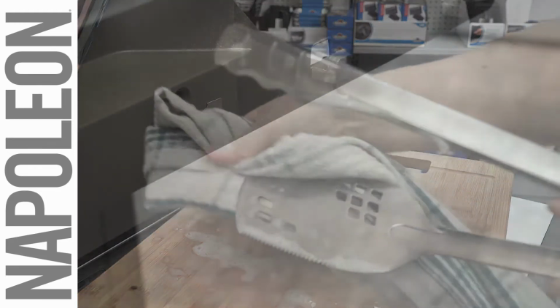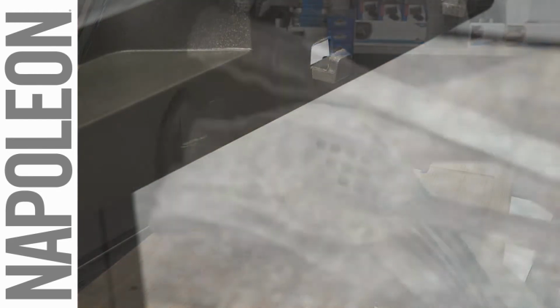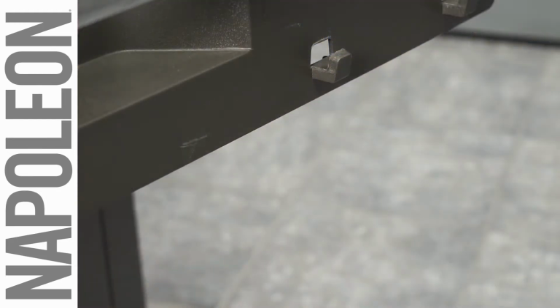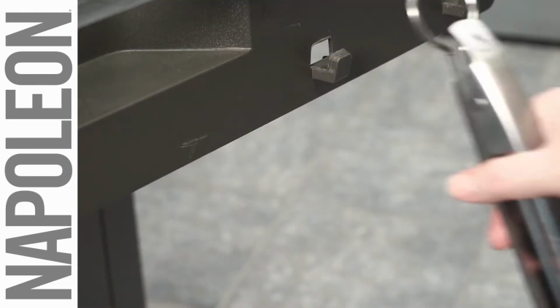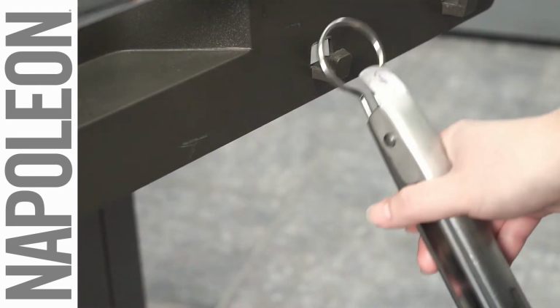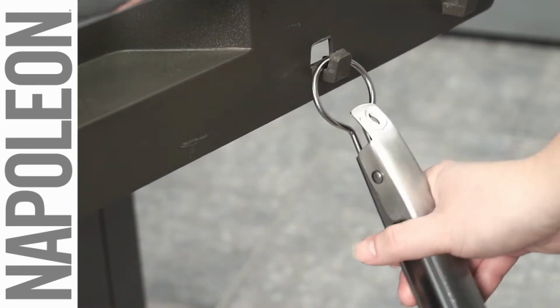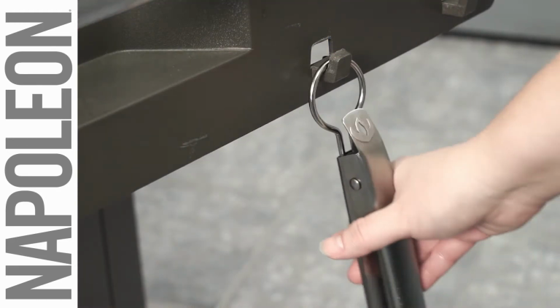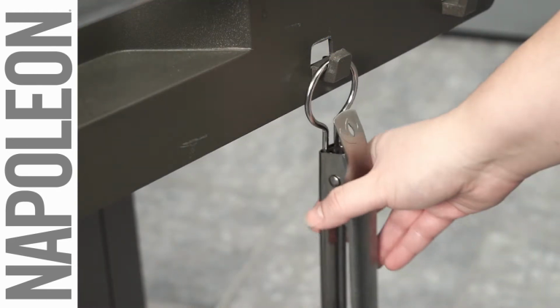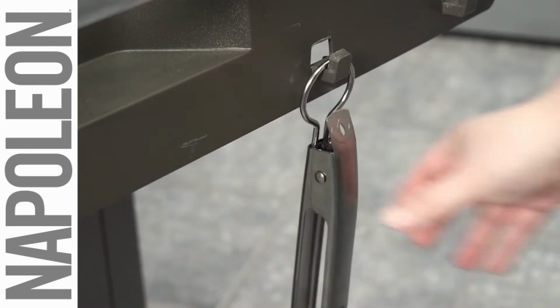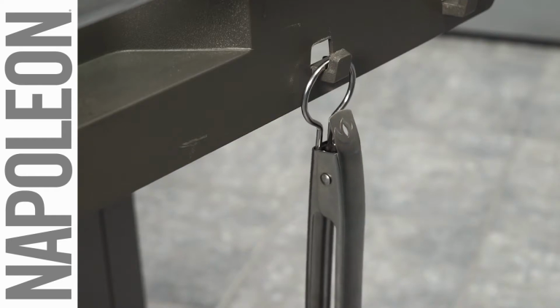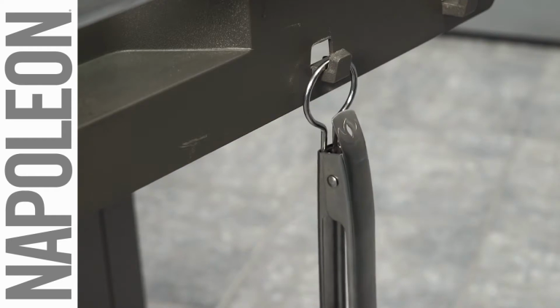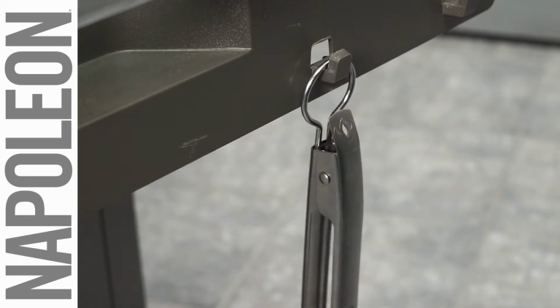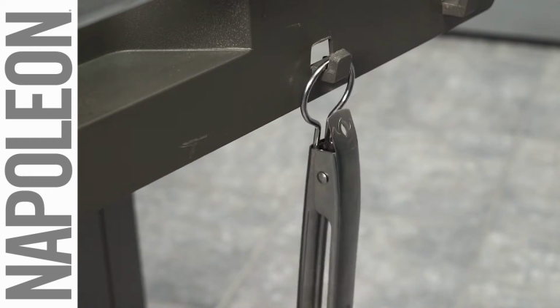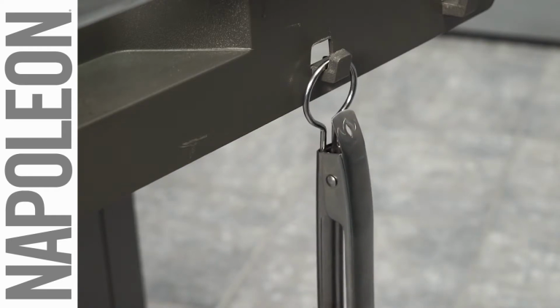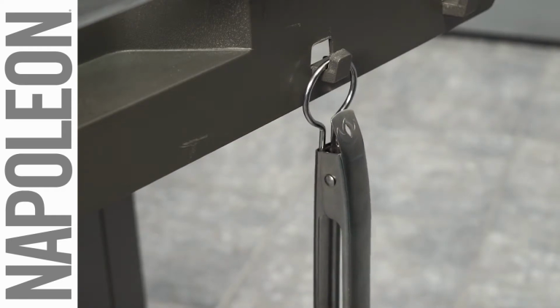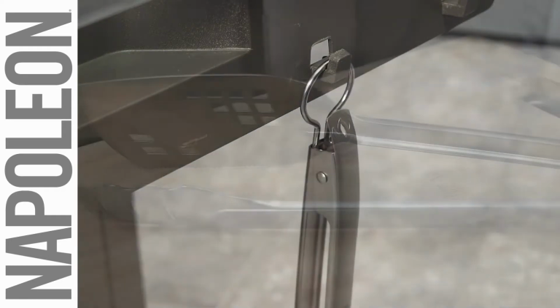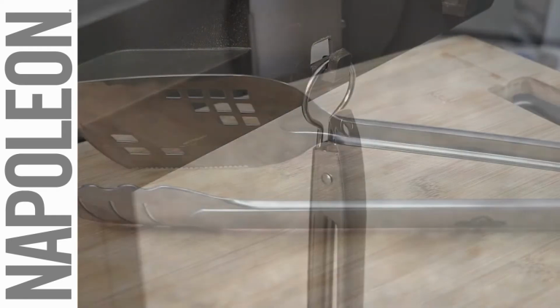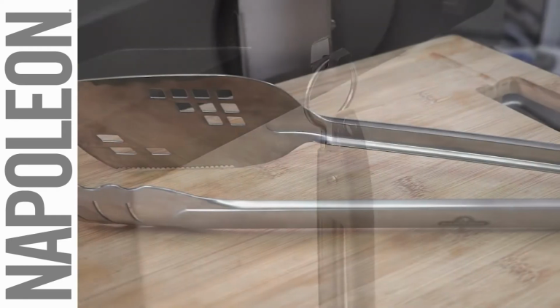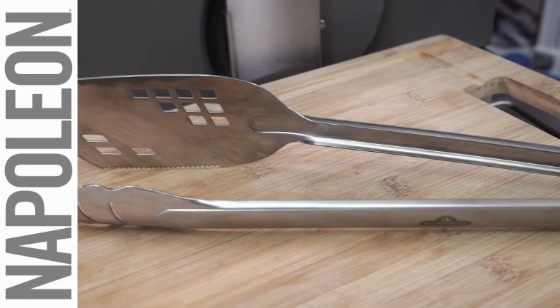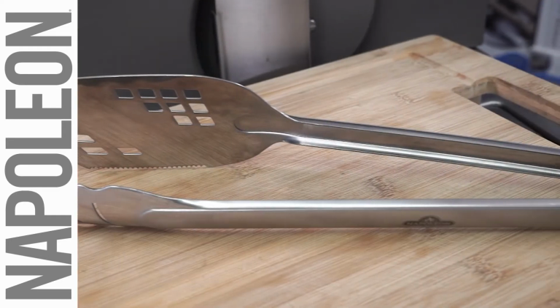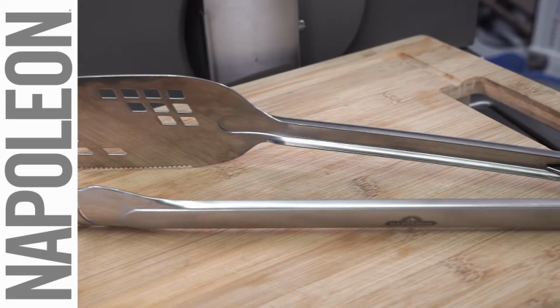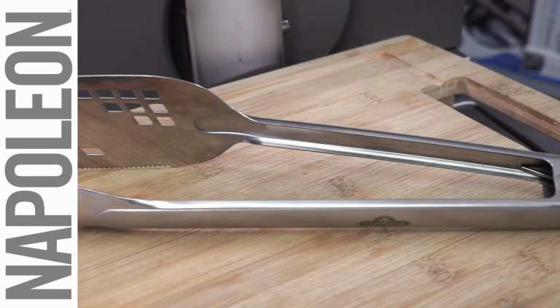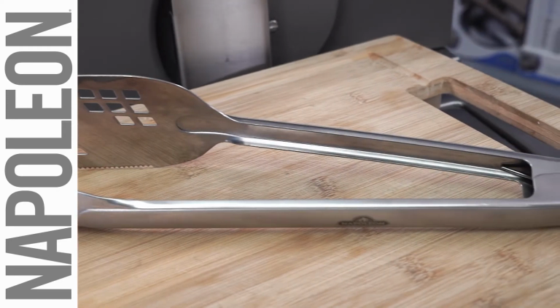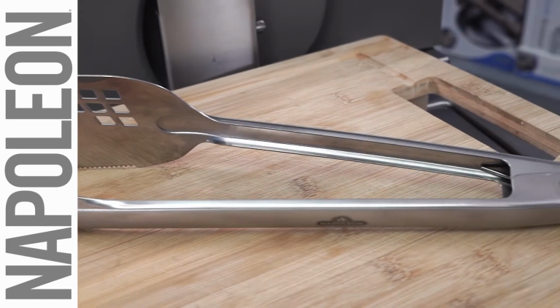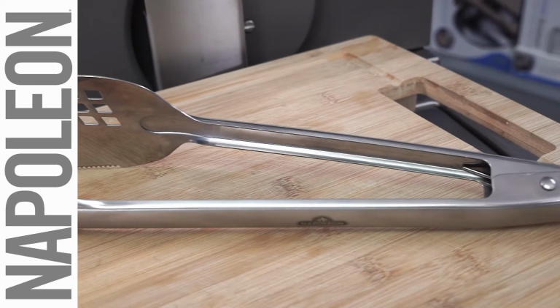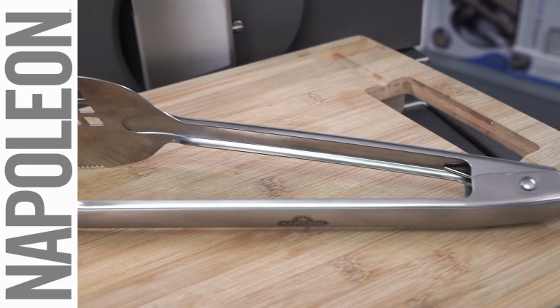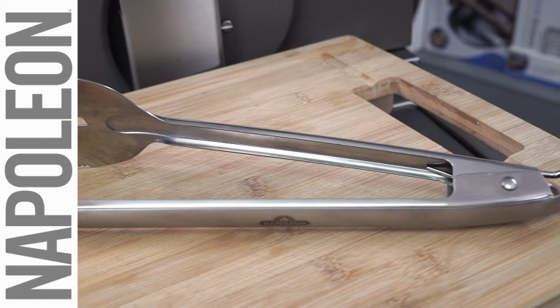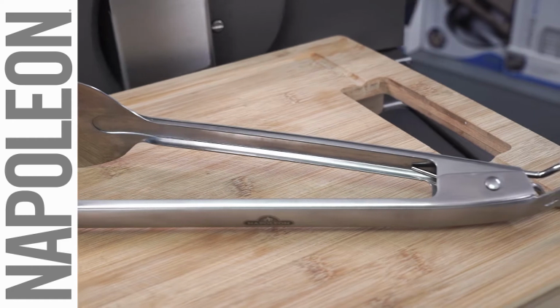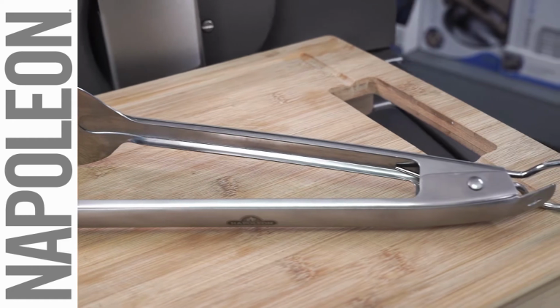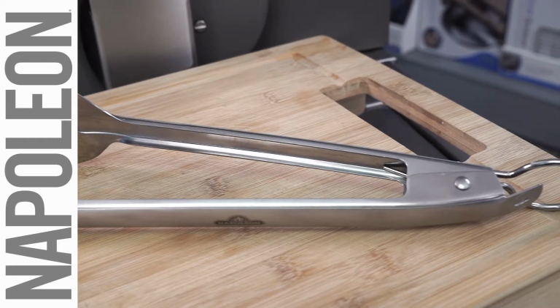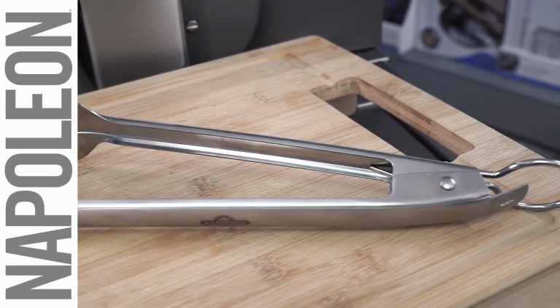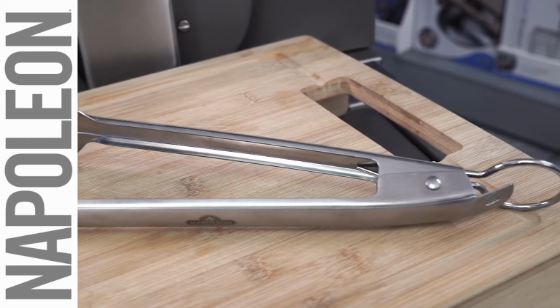Every grilling tool you could ever need is within reach when you hang your Napoleon two-in-one on the convenient hanger that also acts as a lock to keep the spatula tong closed for storage.